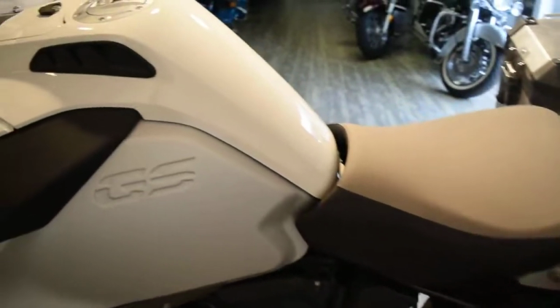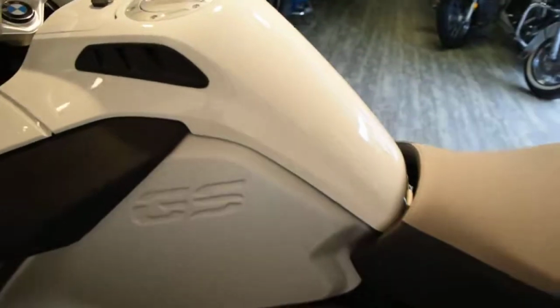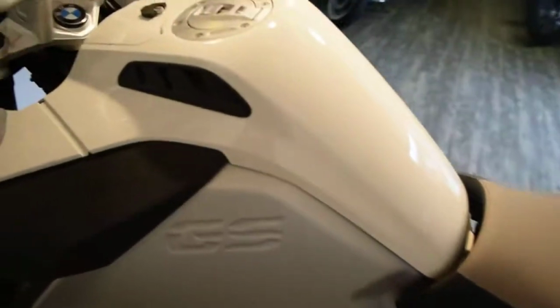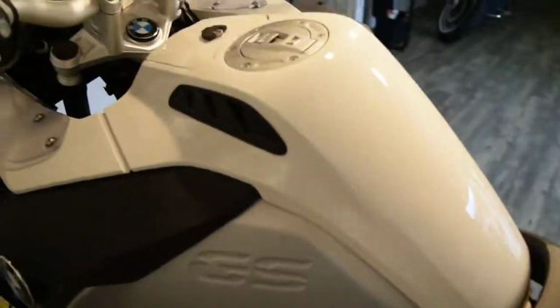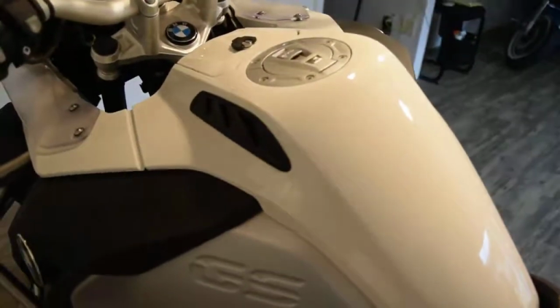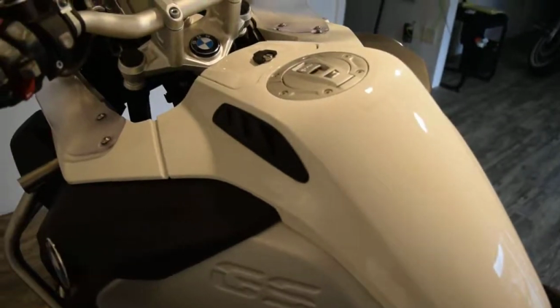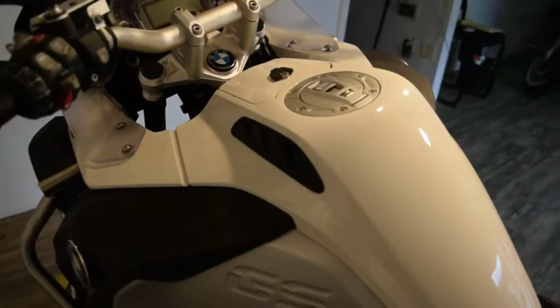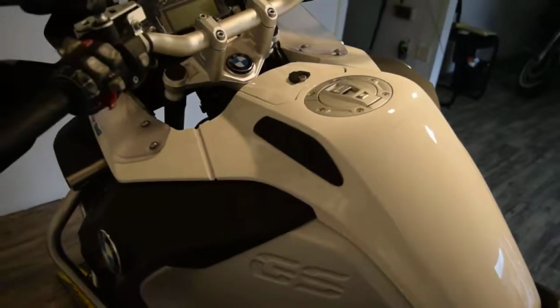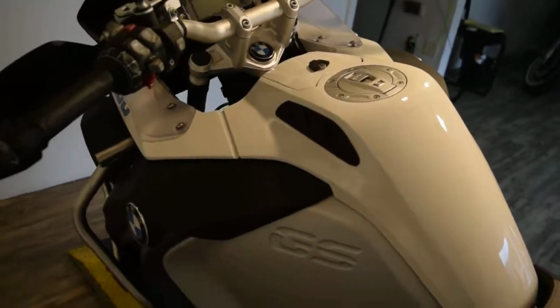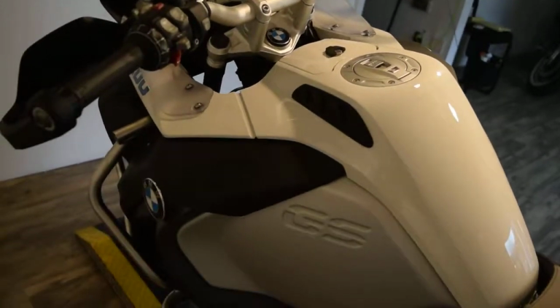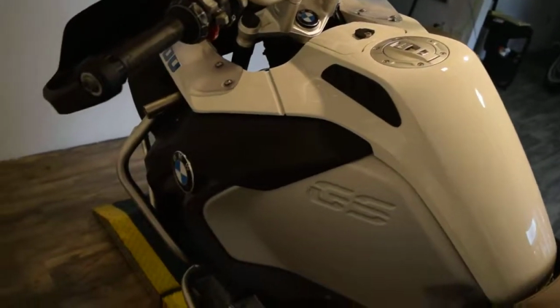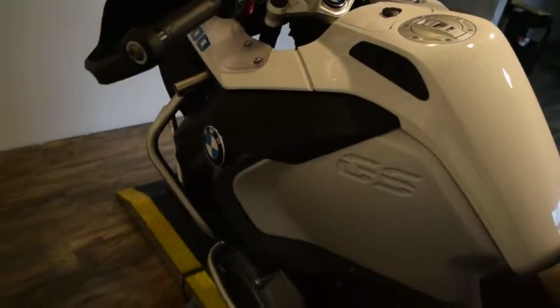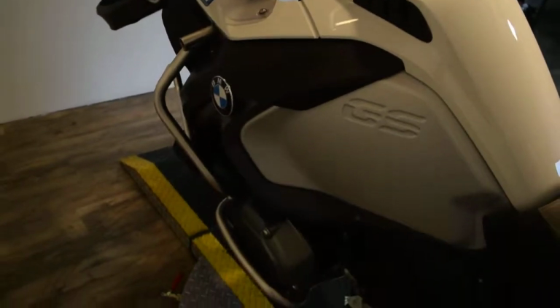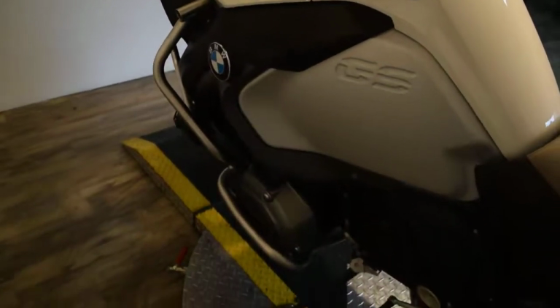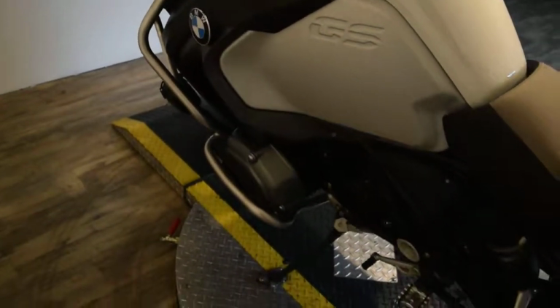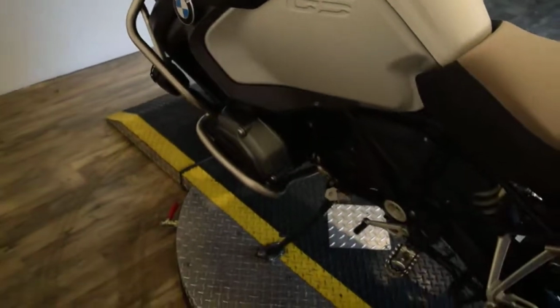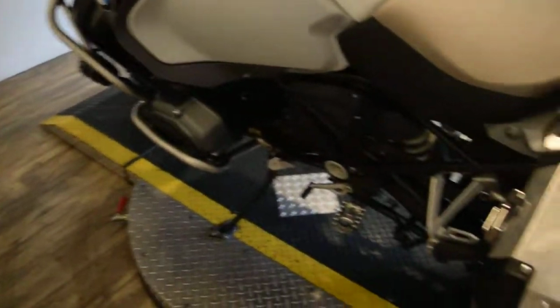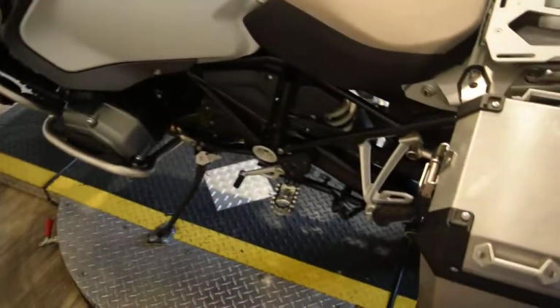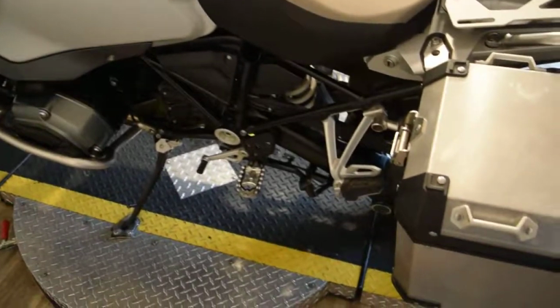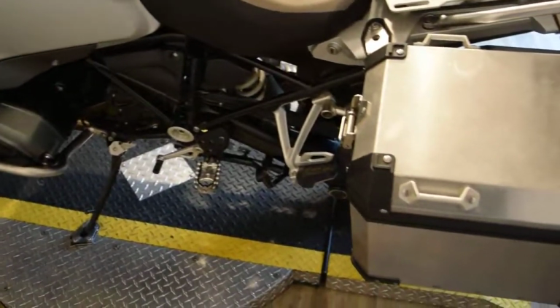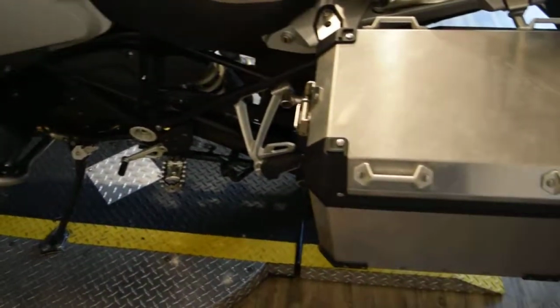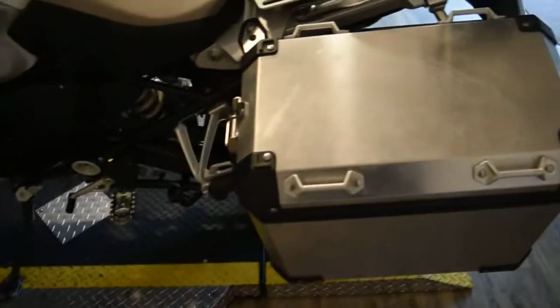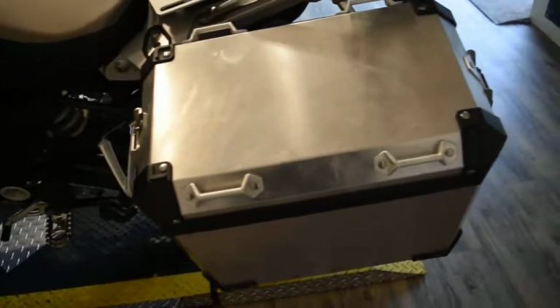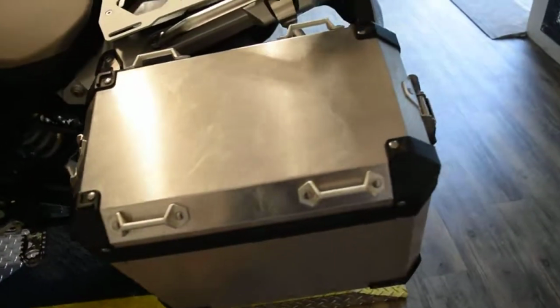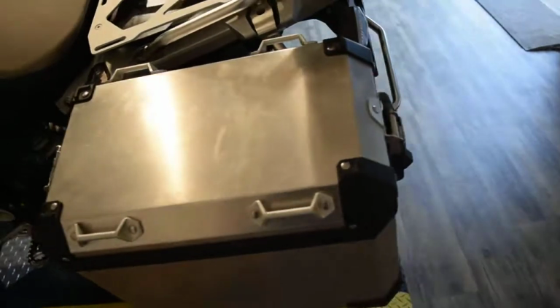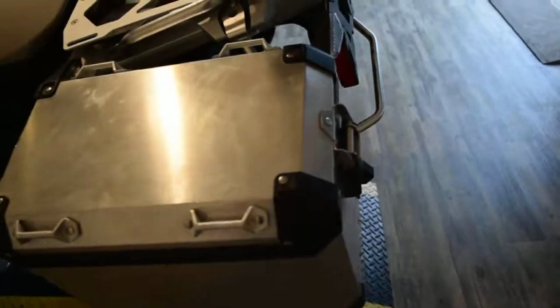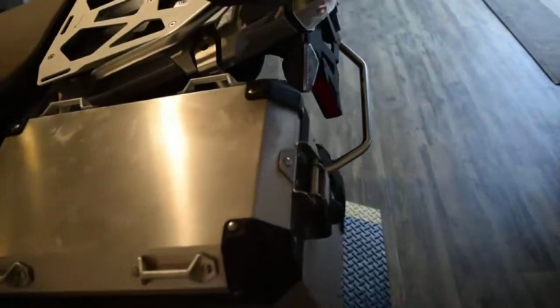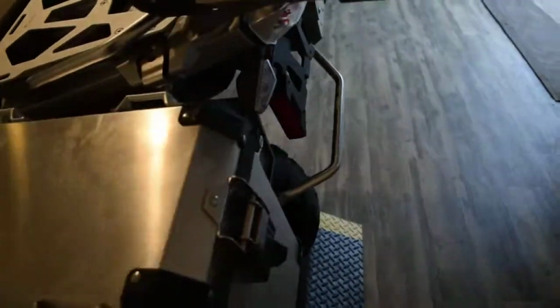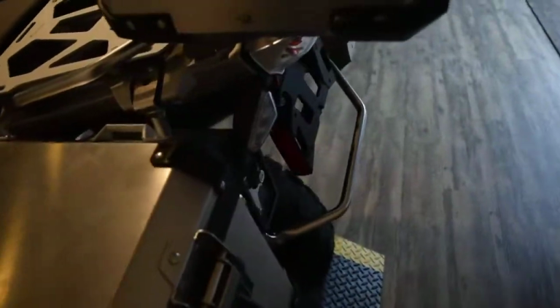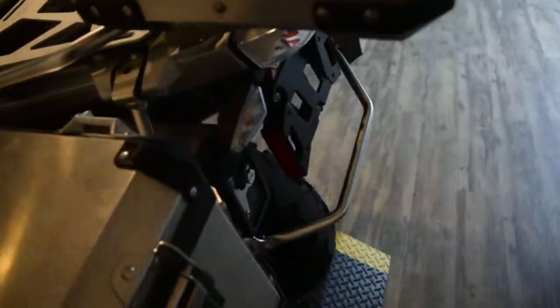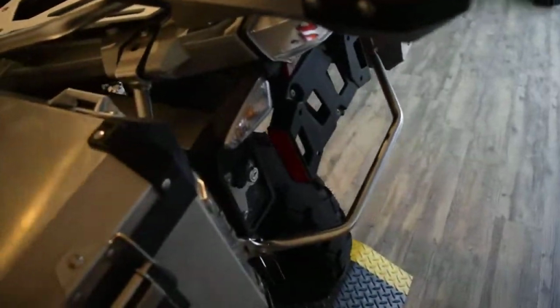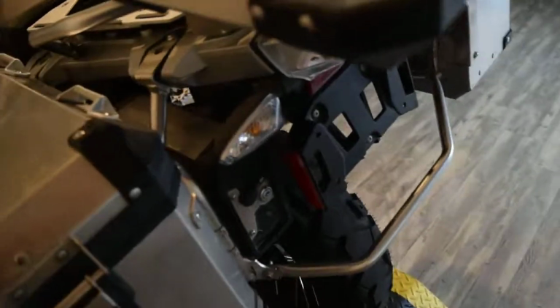You can call us at 847-526-0500. We have about 400 bikes in stock. We do out of state financing and we sell bikes to people all over the world.